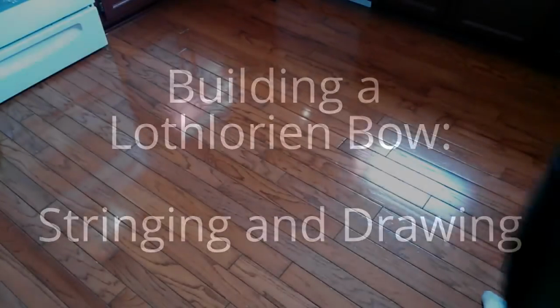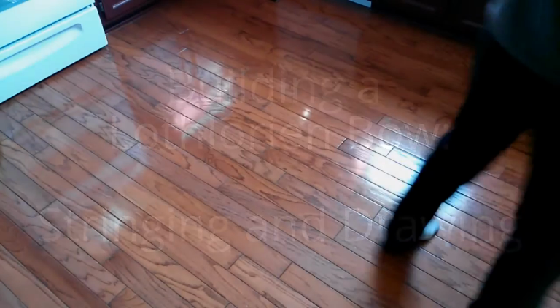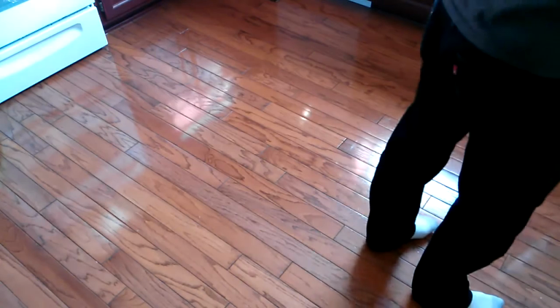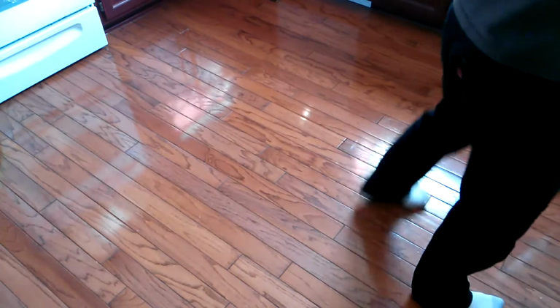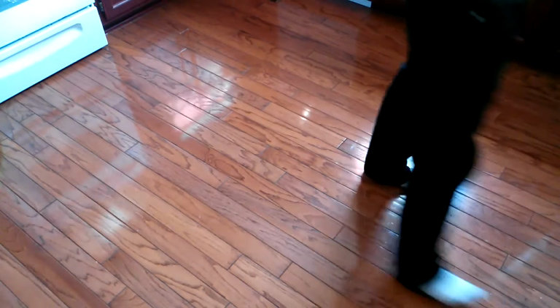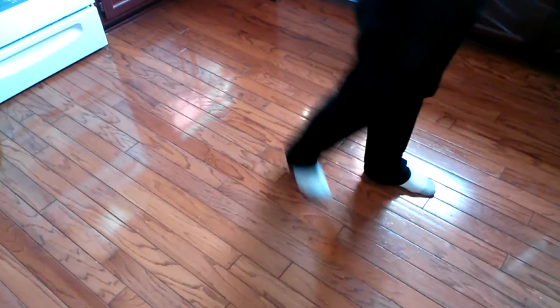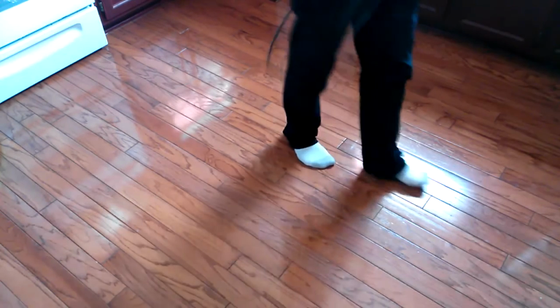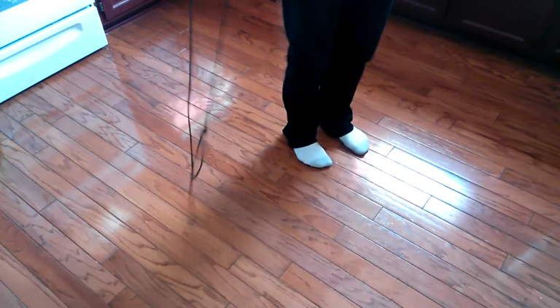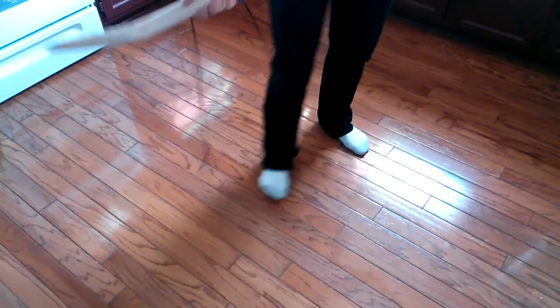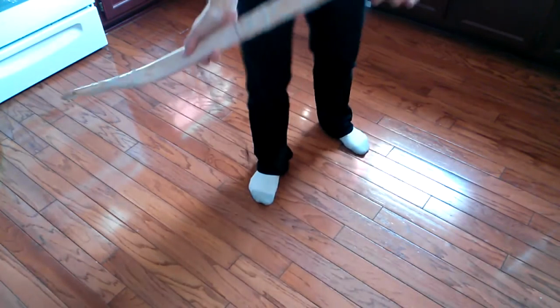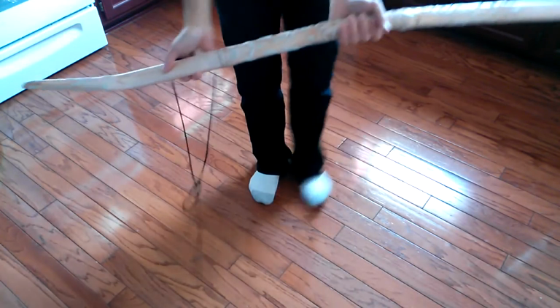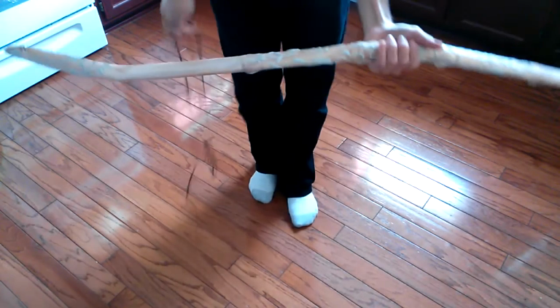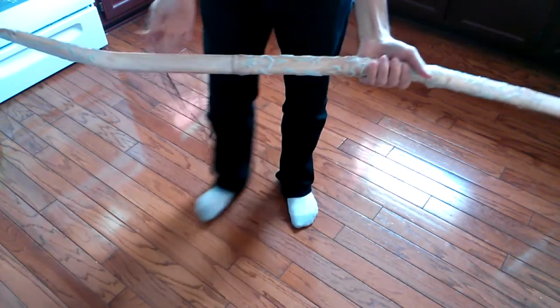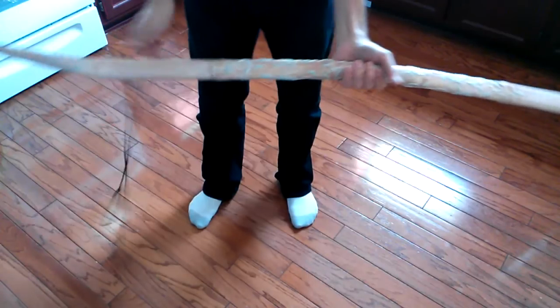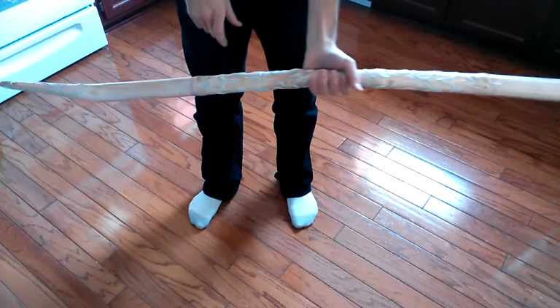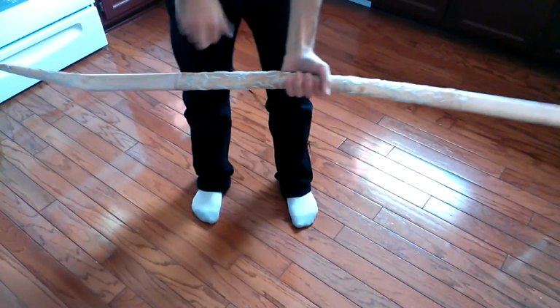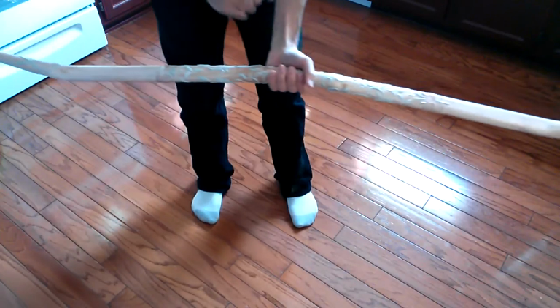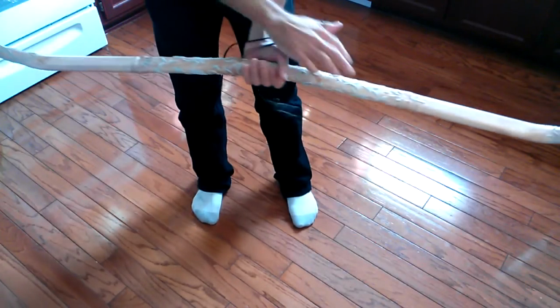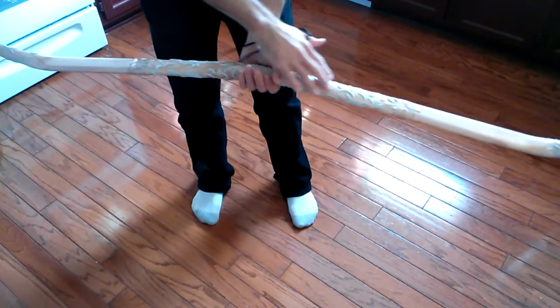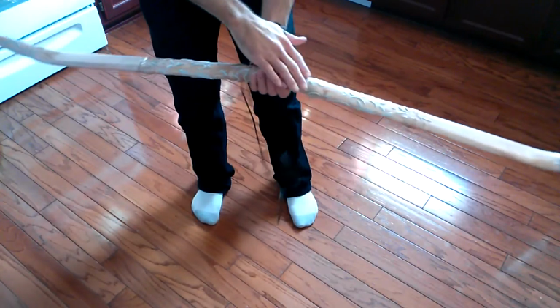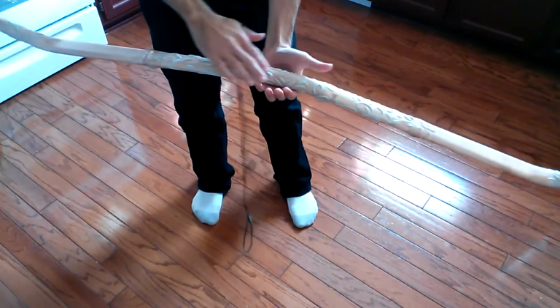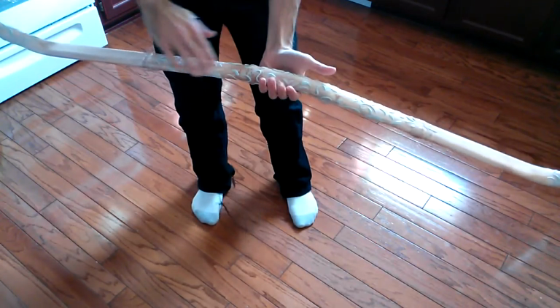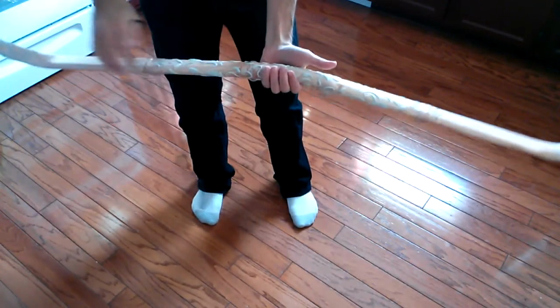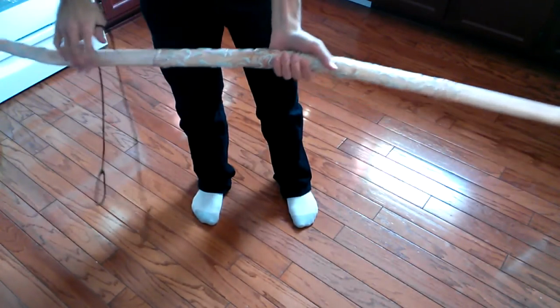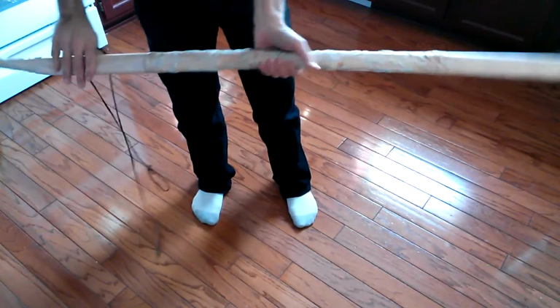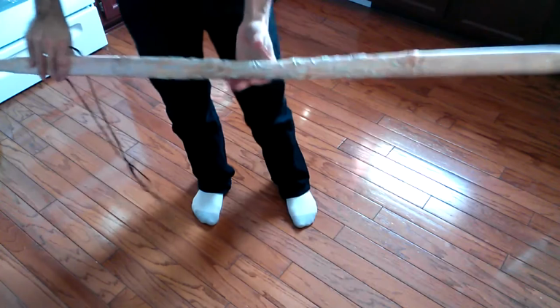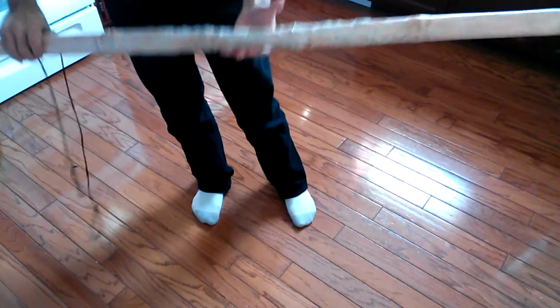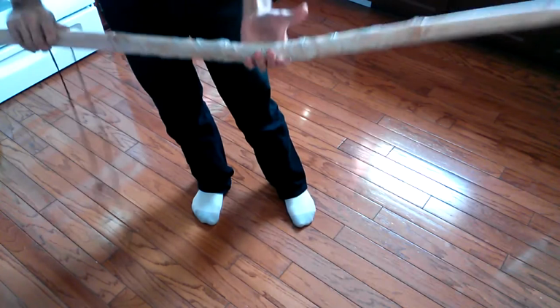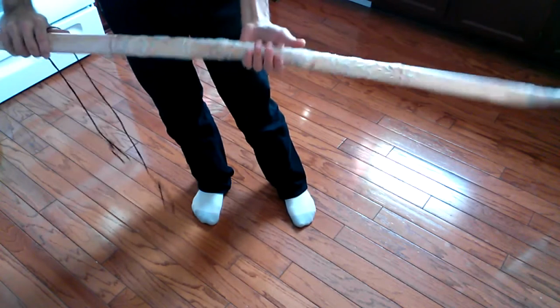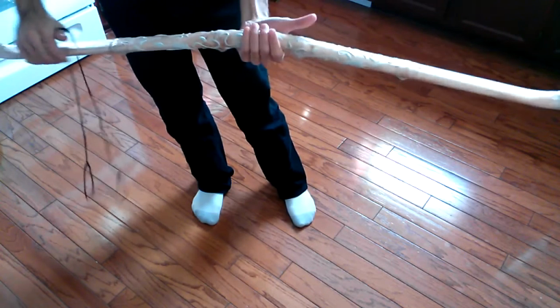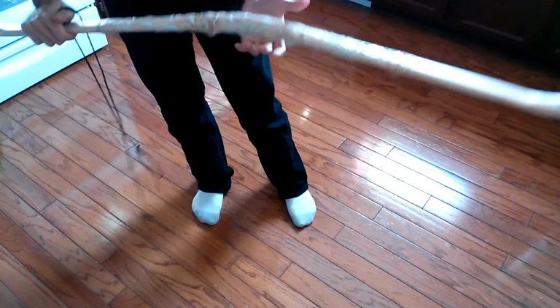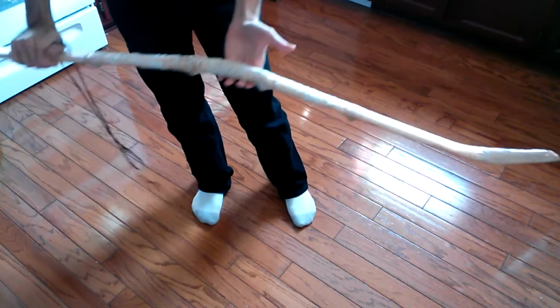Hello YouTube! Tim here with the essentially completed La Florian bow. I think I'm going to go back and just touch it up with a little bit of white paint to make it stand out a little bit more, but it's already very light colored and looks really, really good.